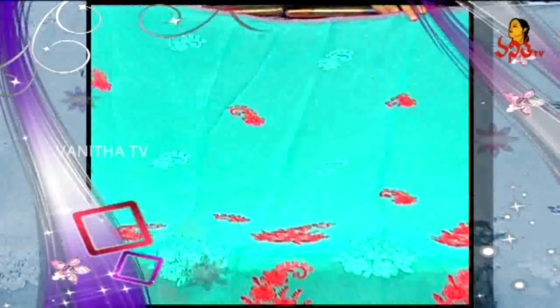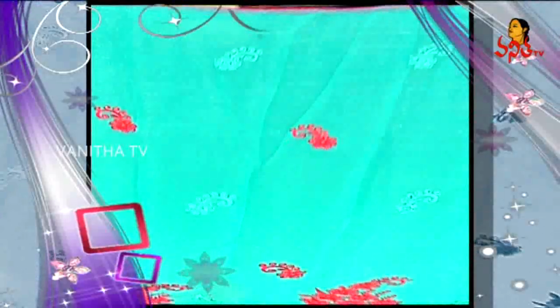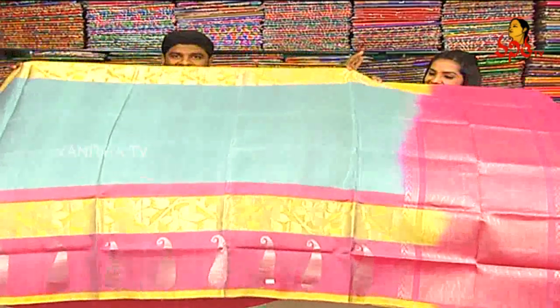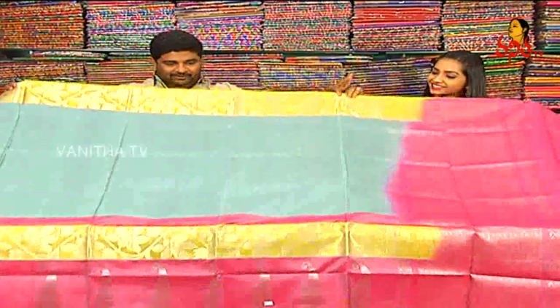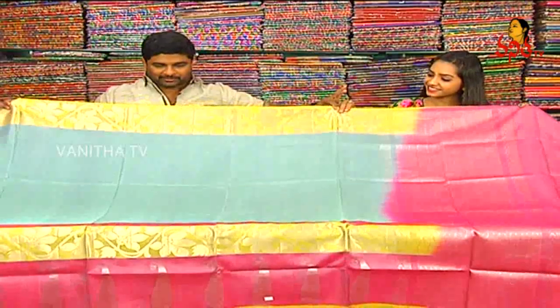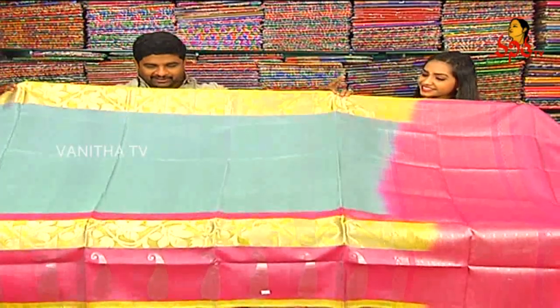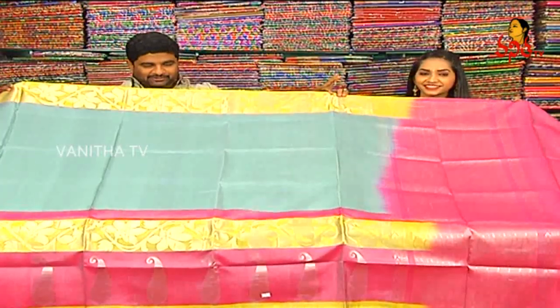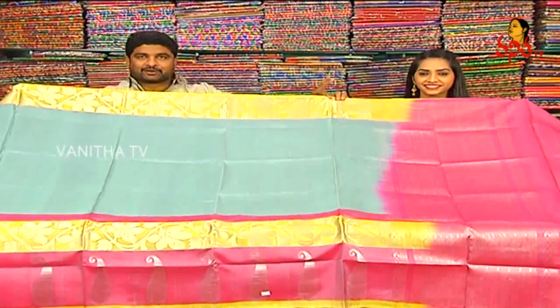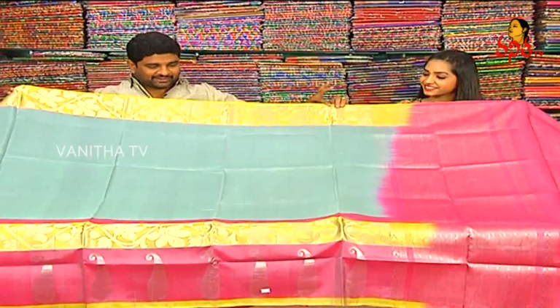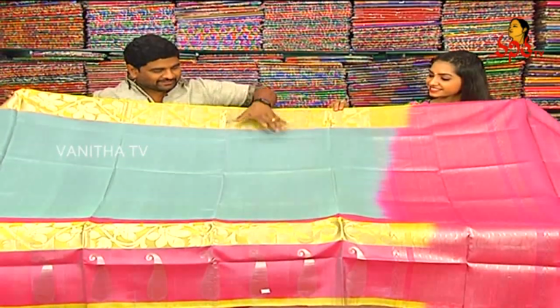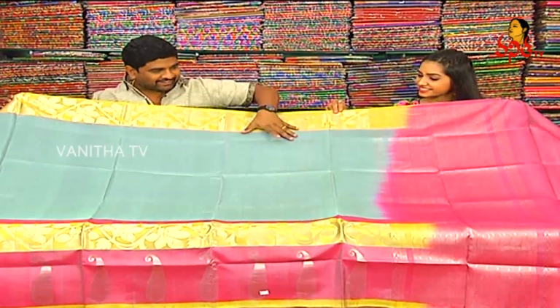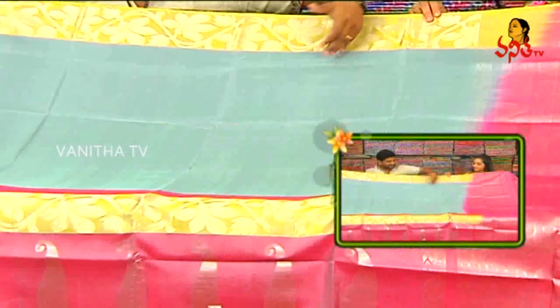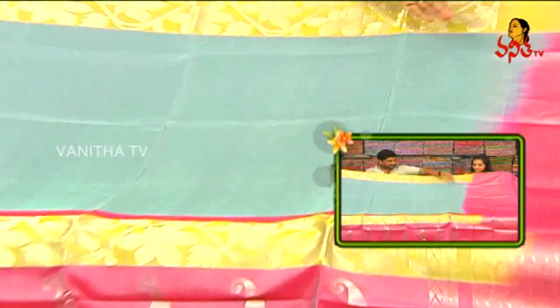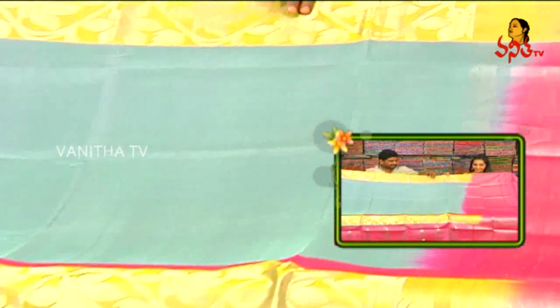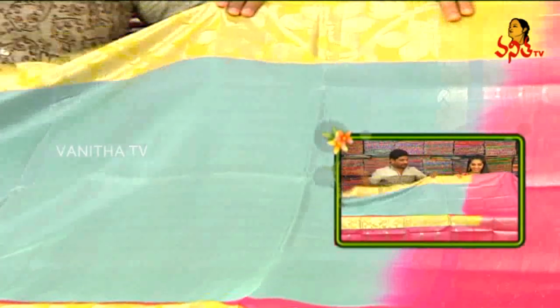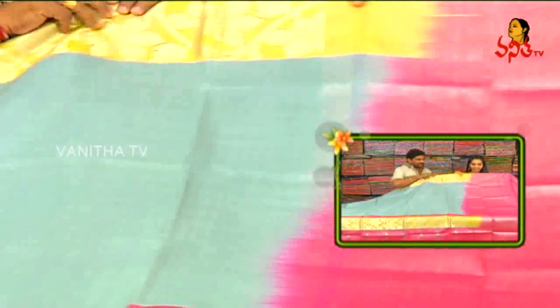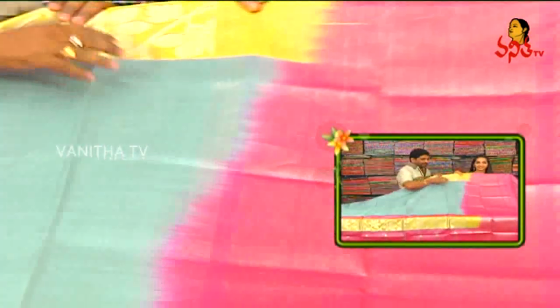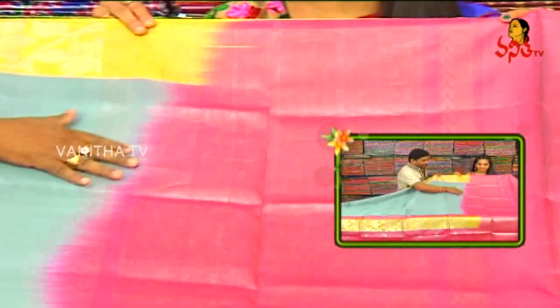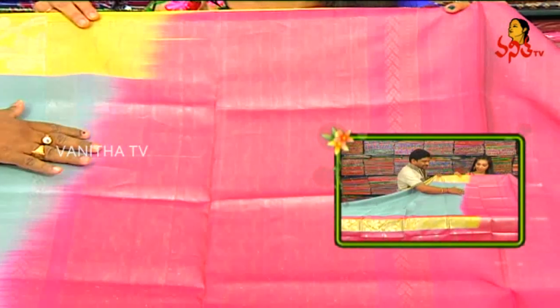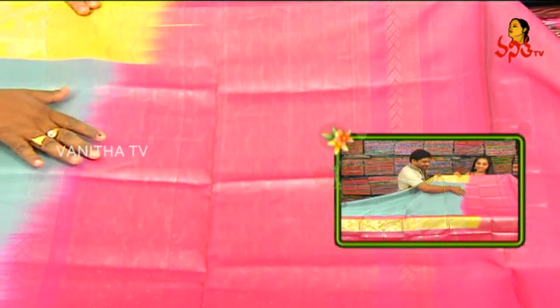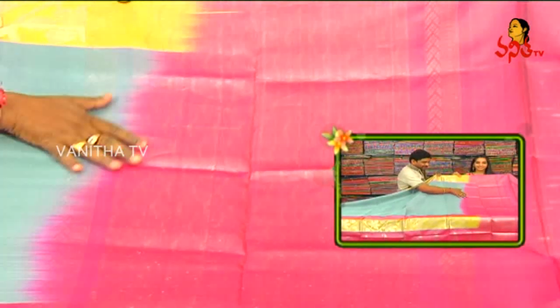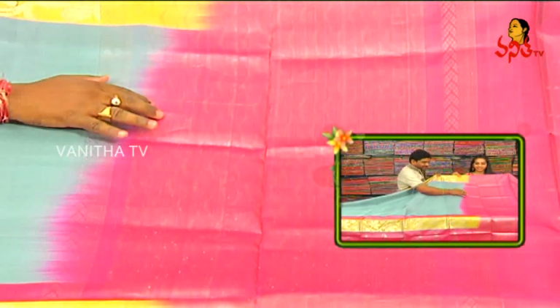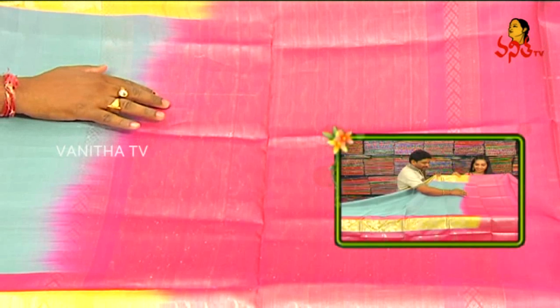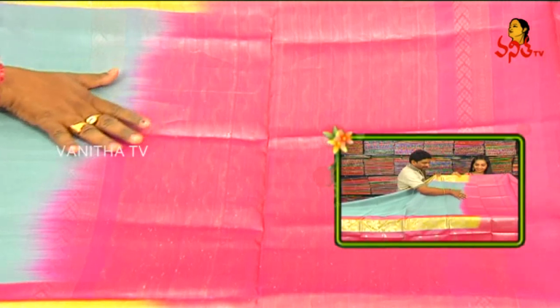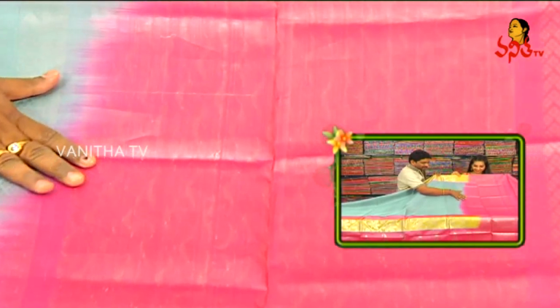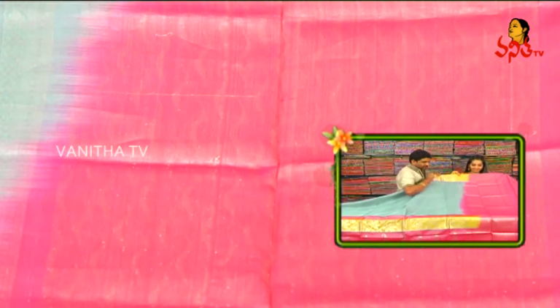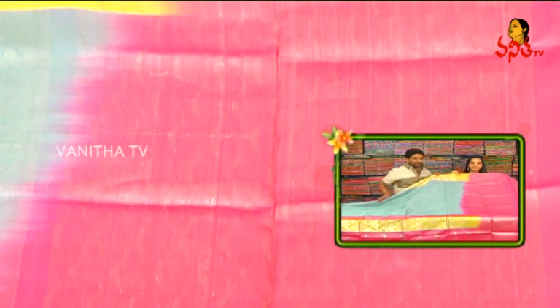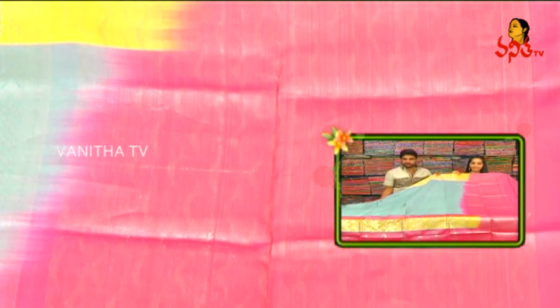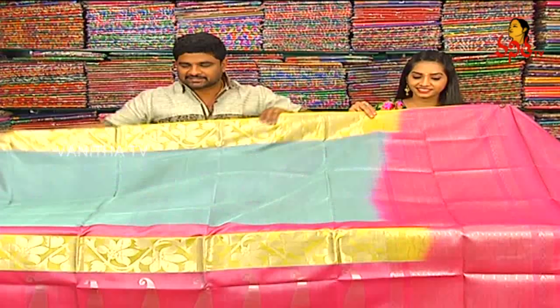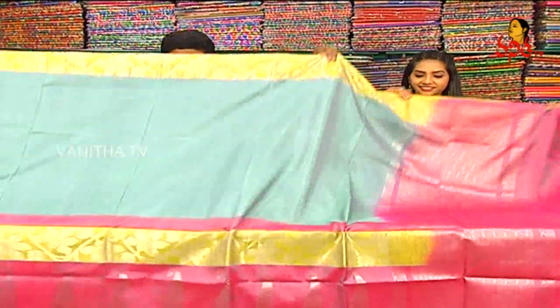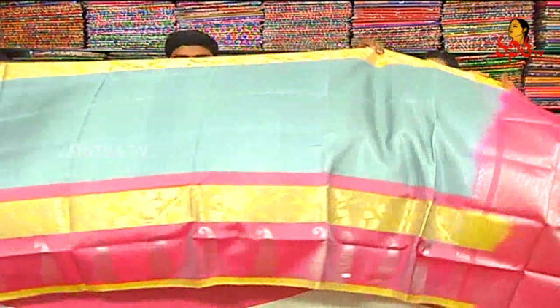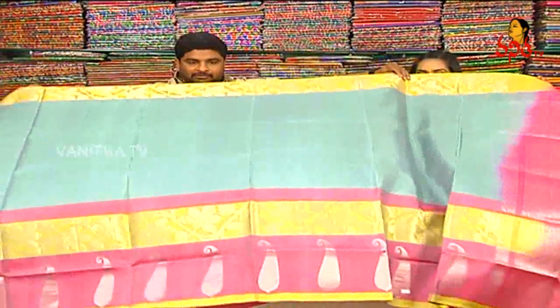I think it's a grey combination. I think it's a light grey. I think it's an onion and pink combination. I like different lines. I like lightweight and grey.